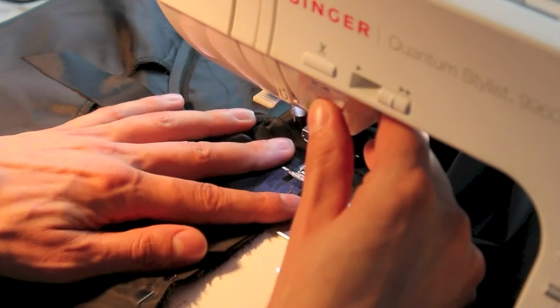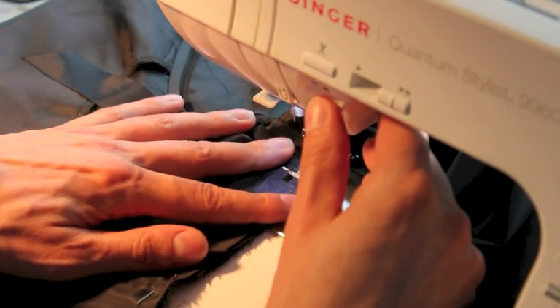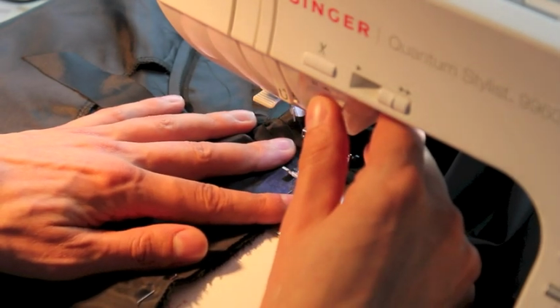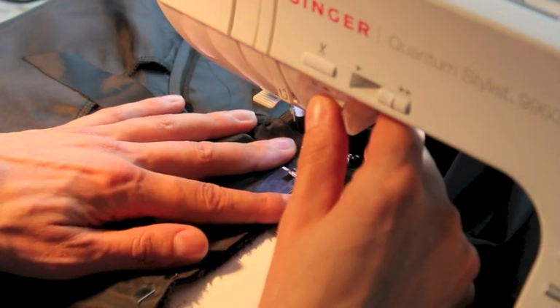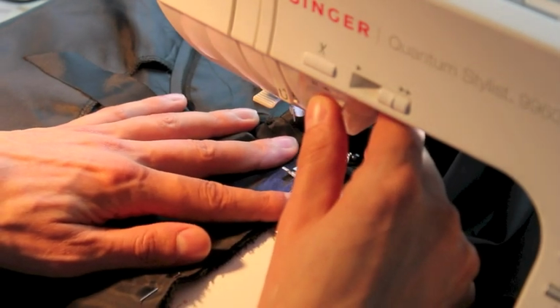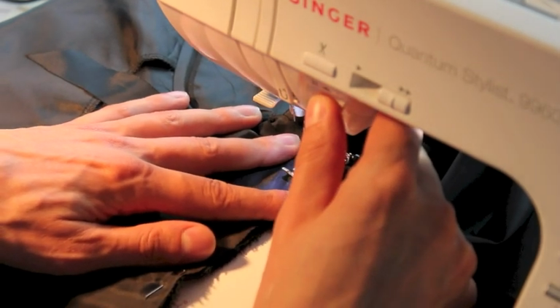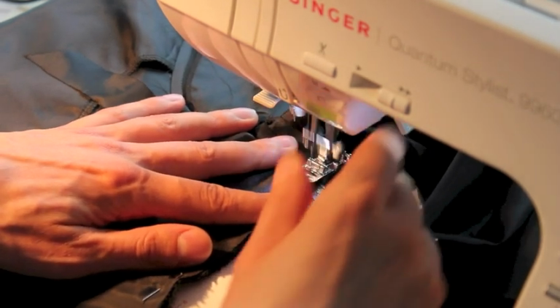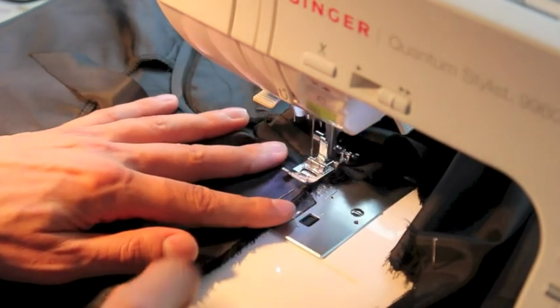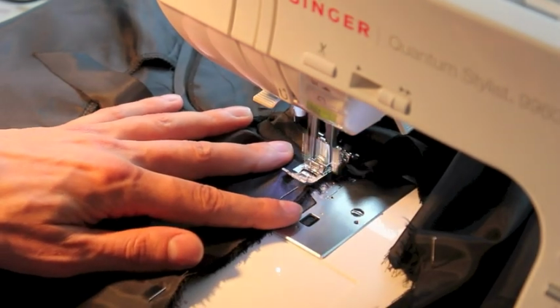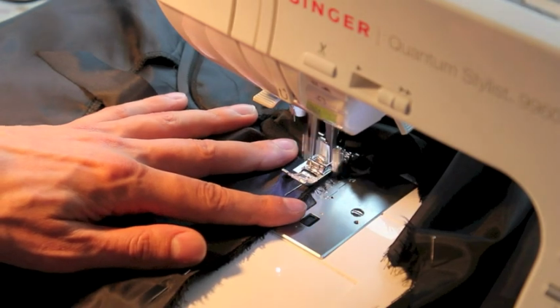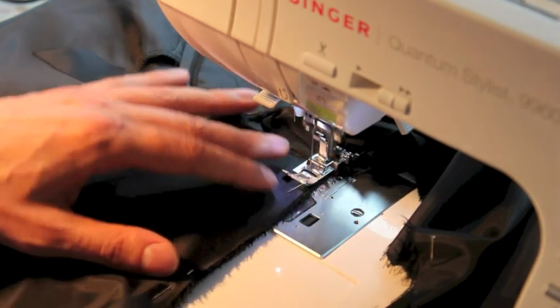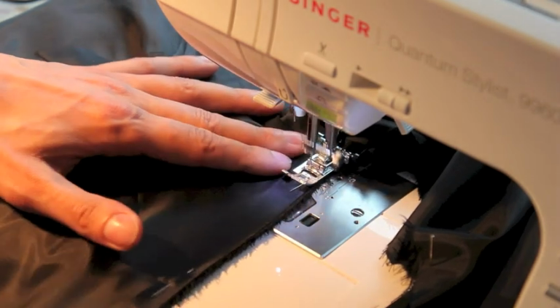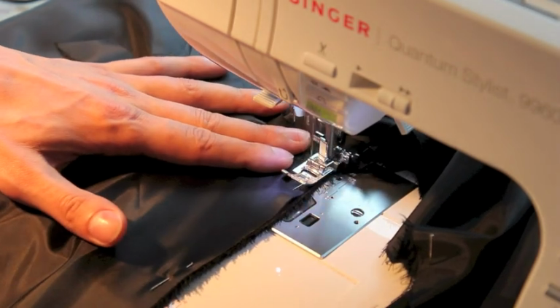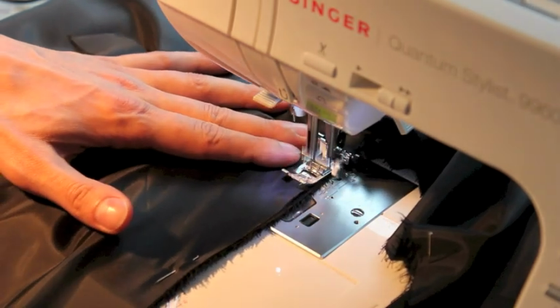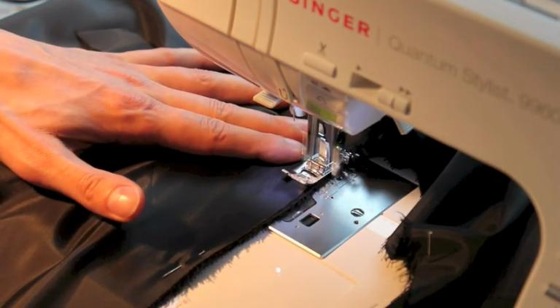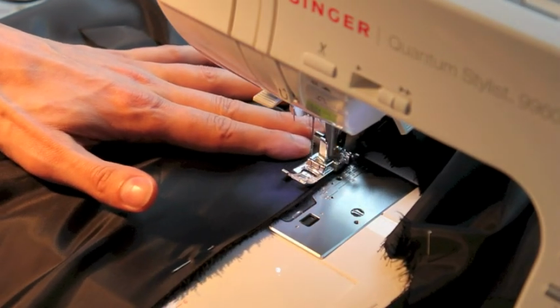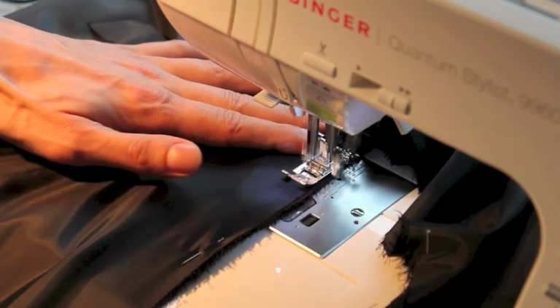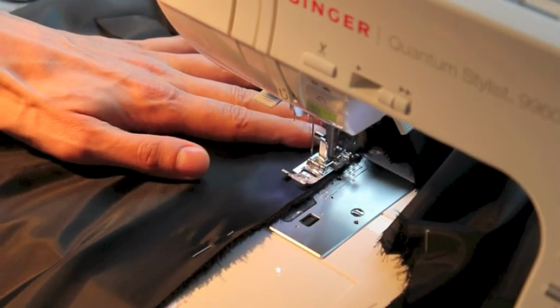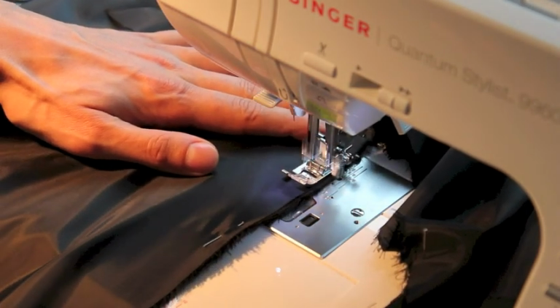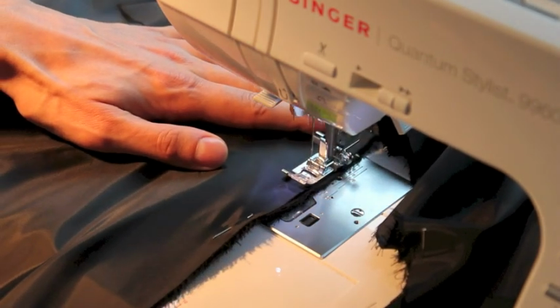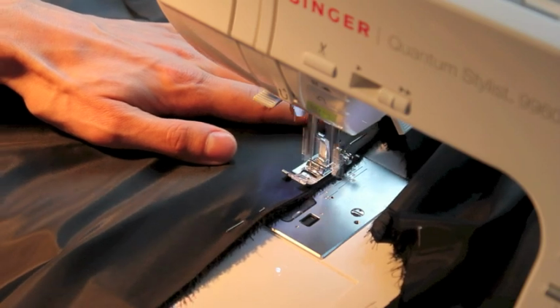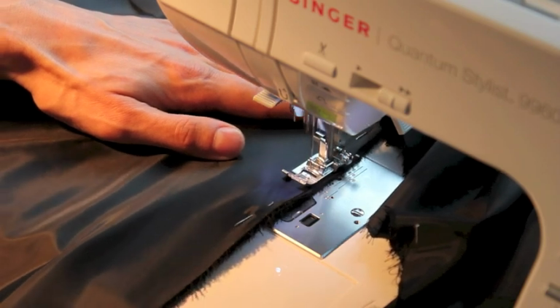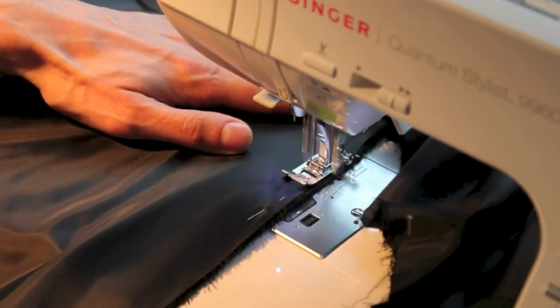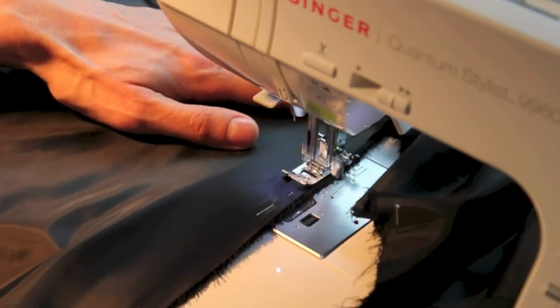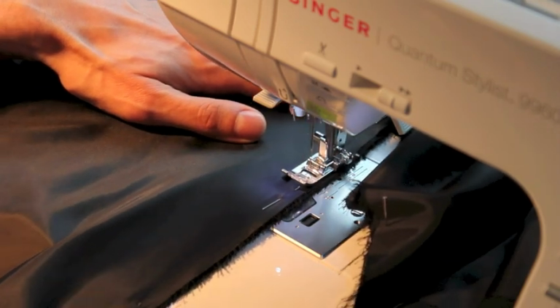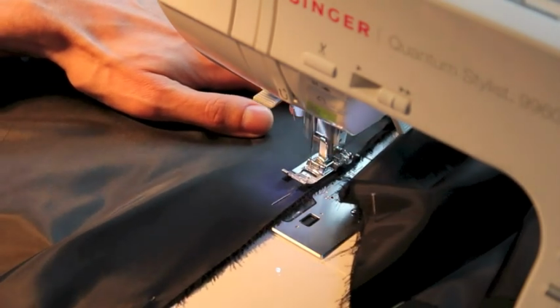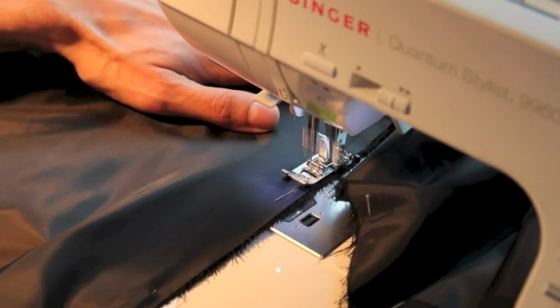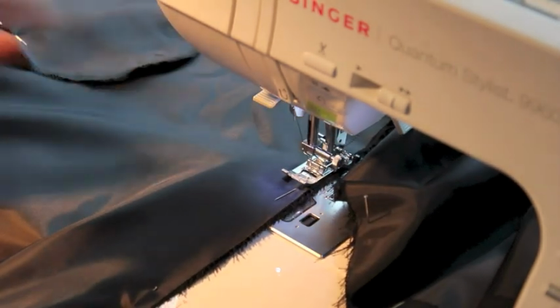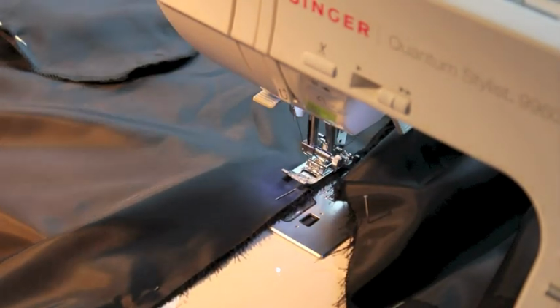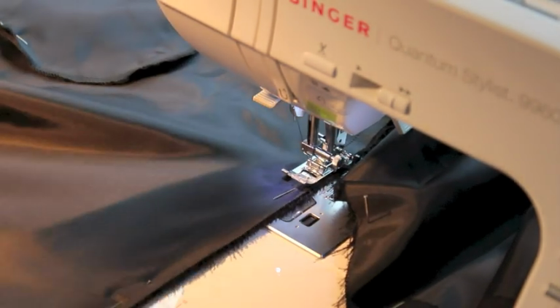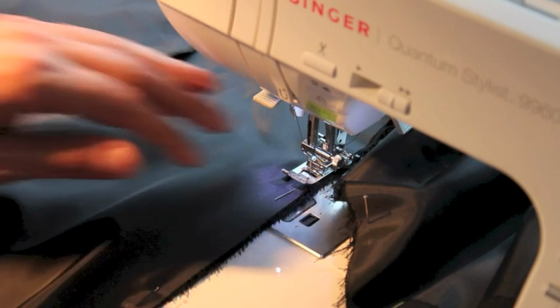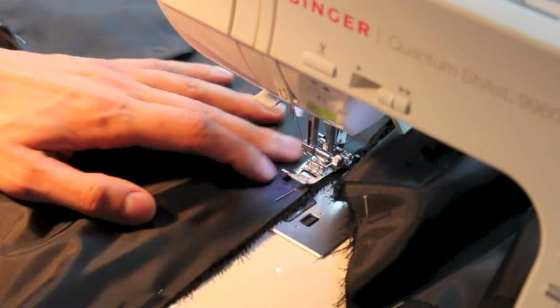So I'm just going to start, I'm going to back tack and then just let it go. Do the entire leg. There's no need to stretch things, just let it feed naturally.